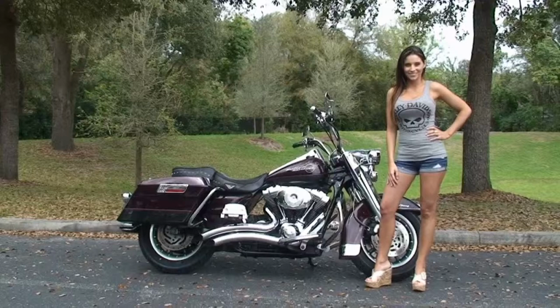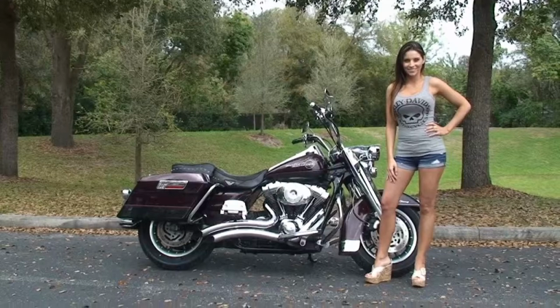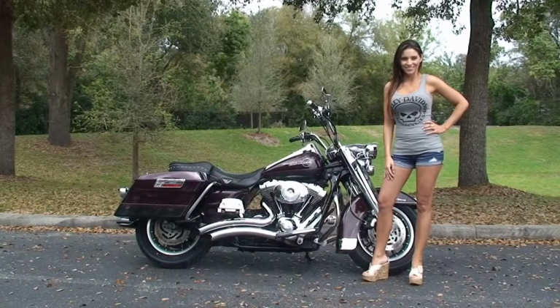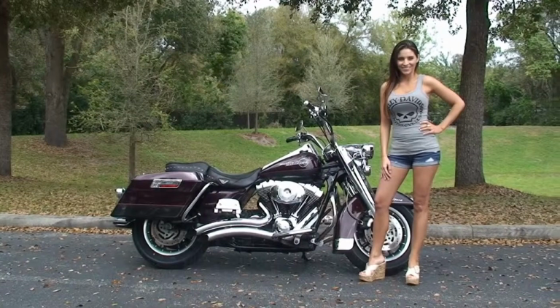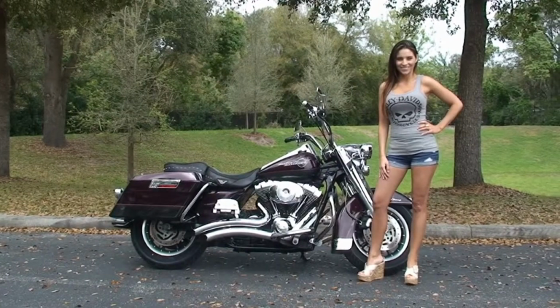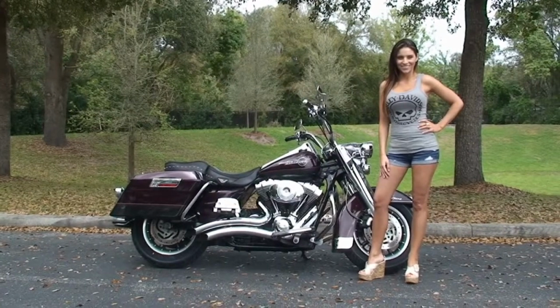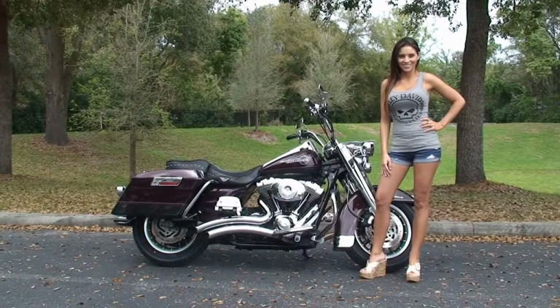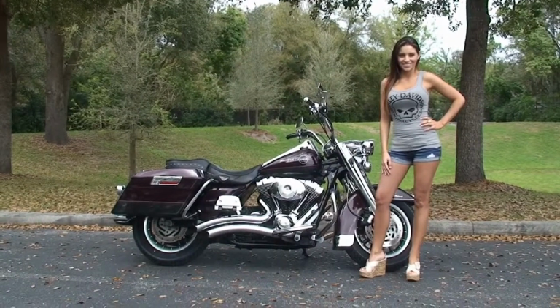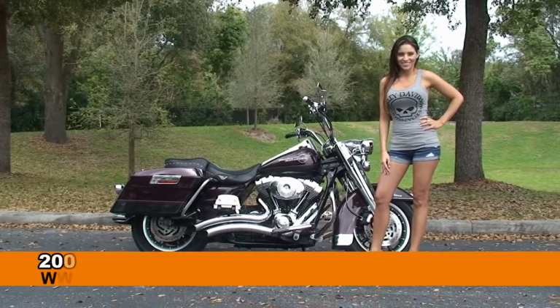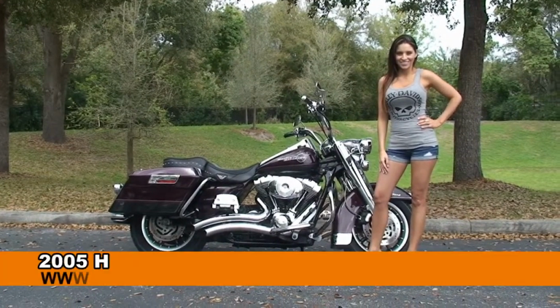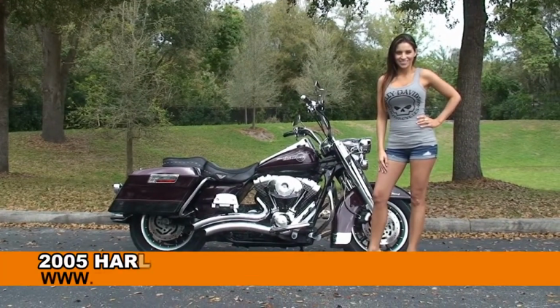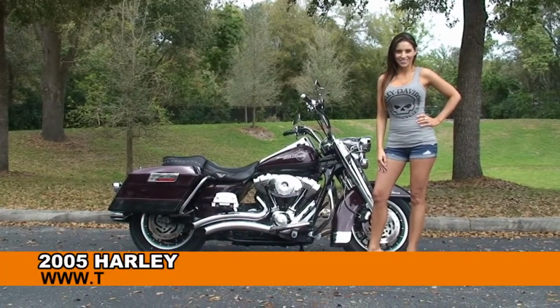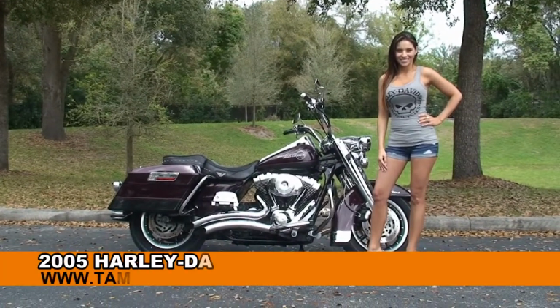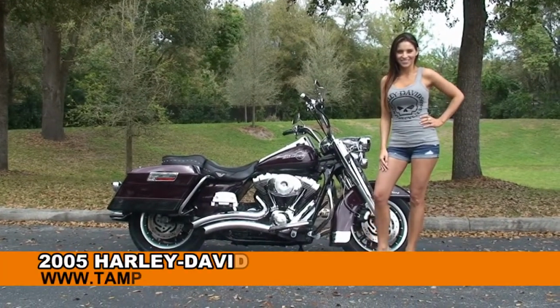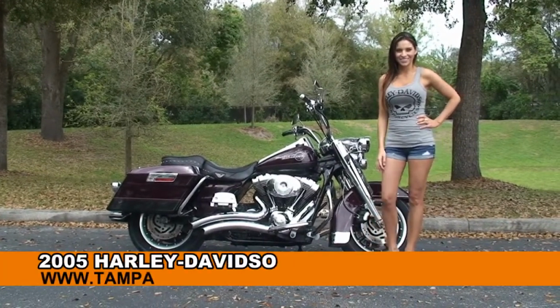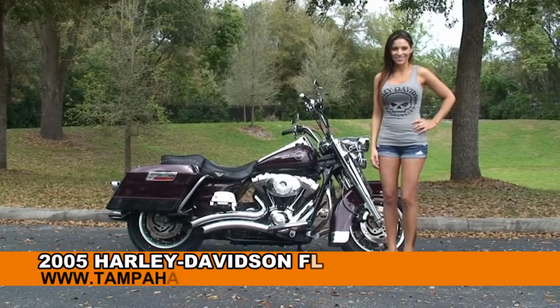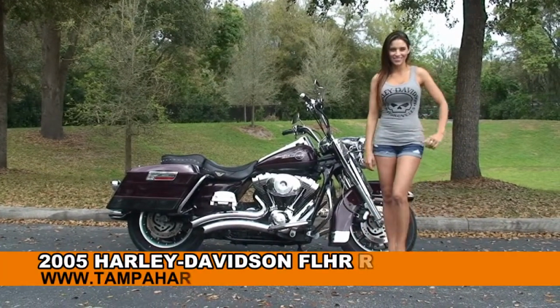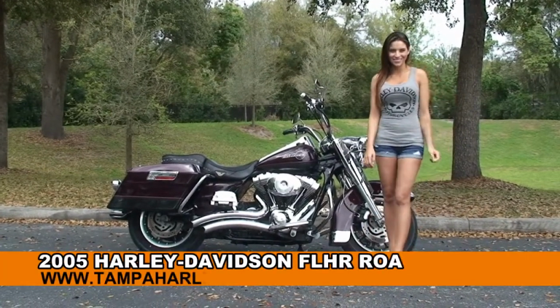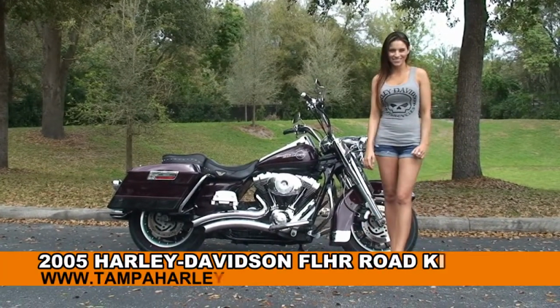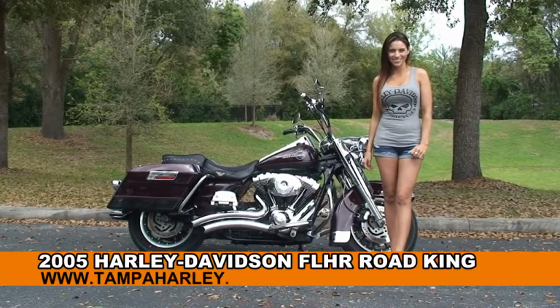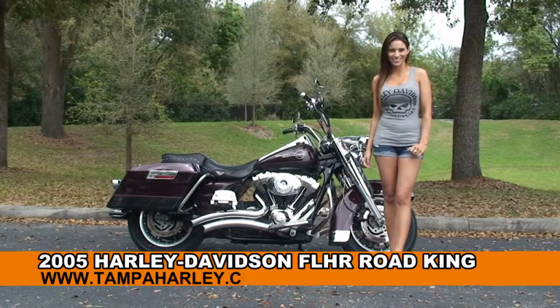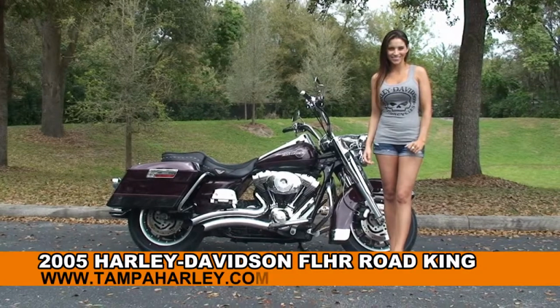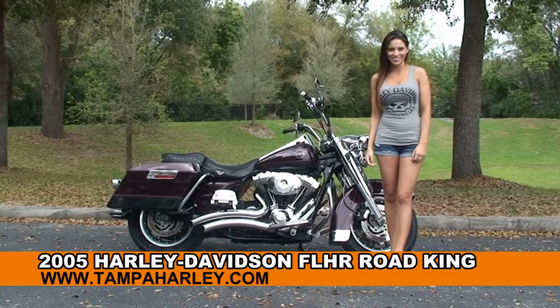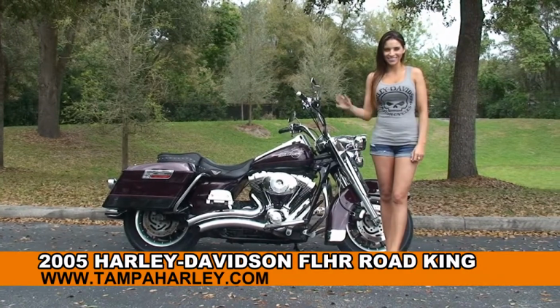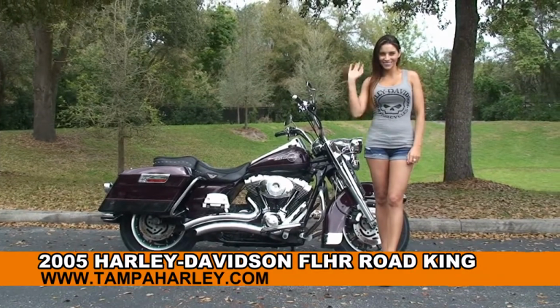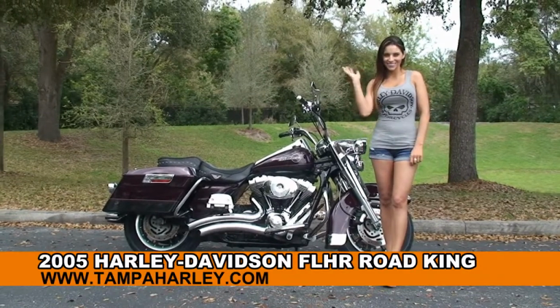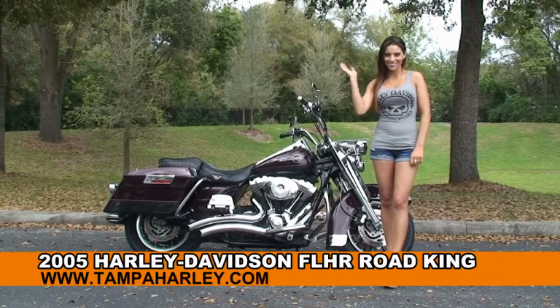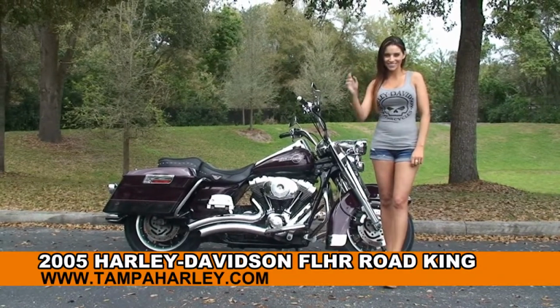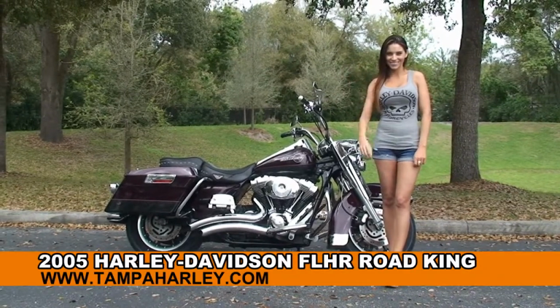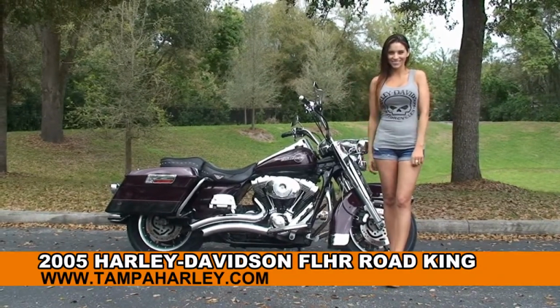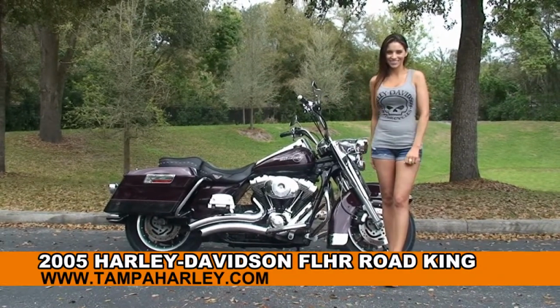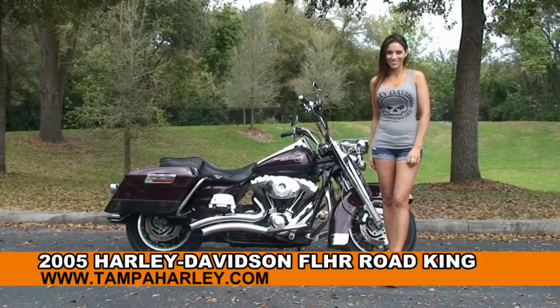Welcome everyone to the world famous Harley Davidson of Newport Richey. Today I've got for you this outstanding used 2005 Road King, and to show it off we got Stevie.